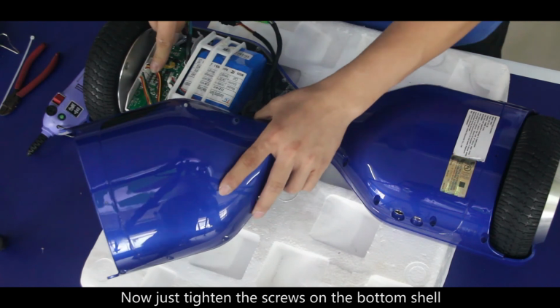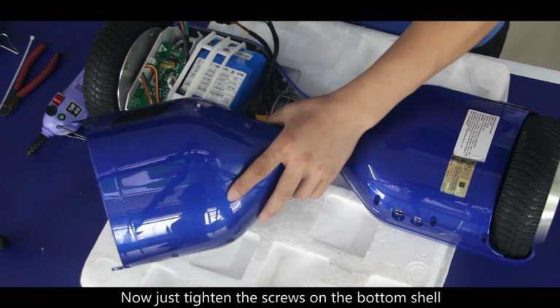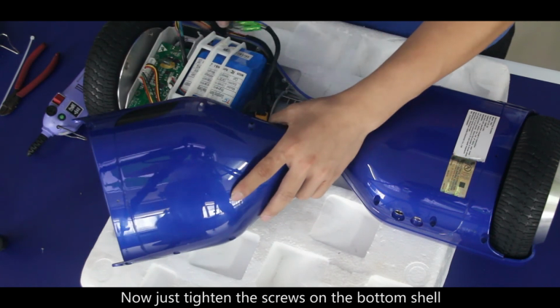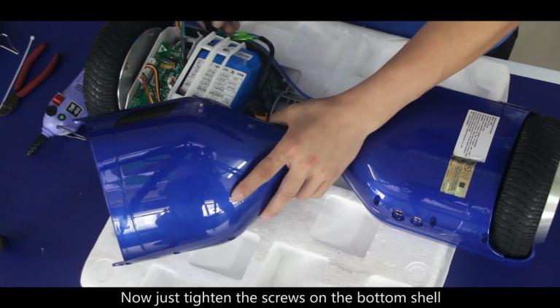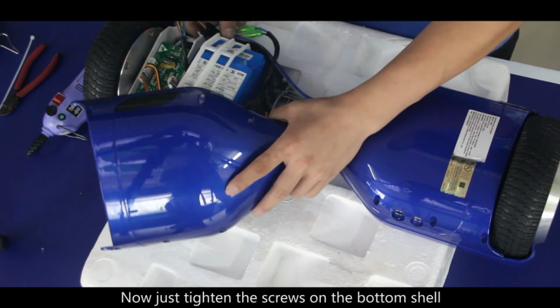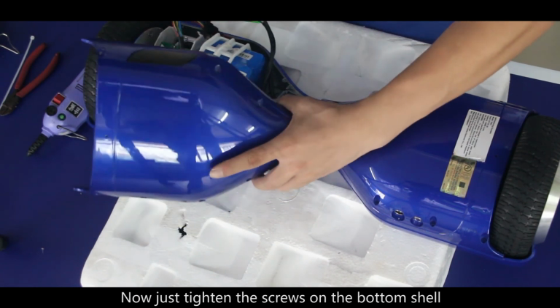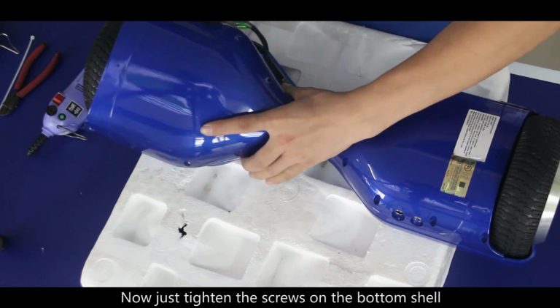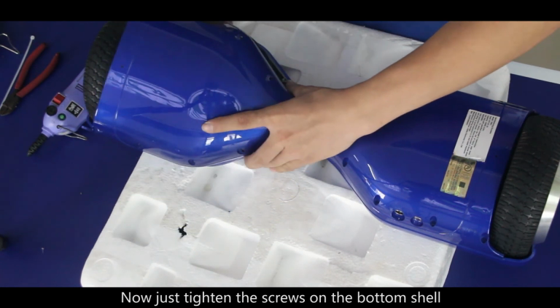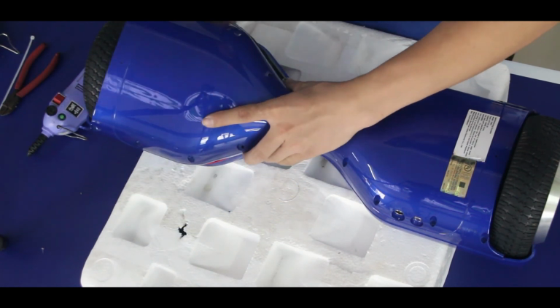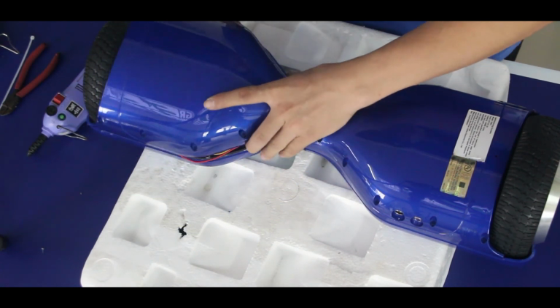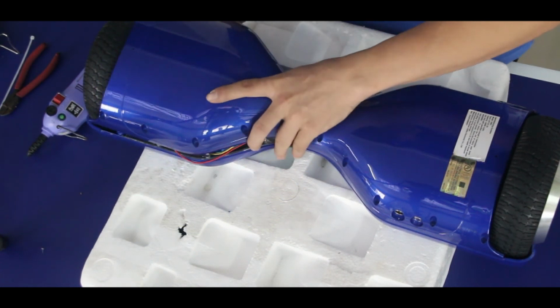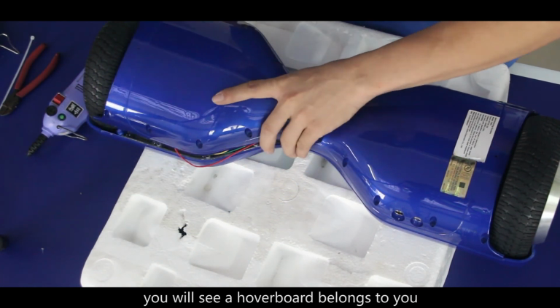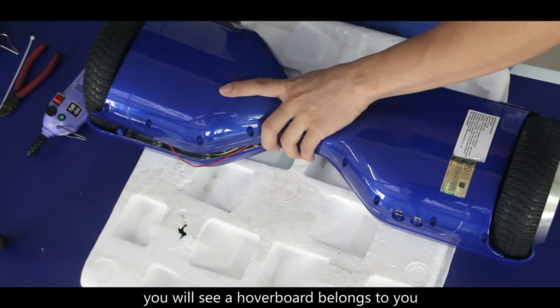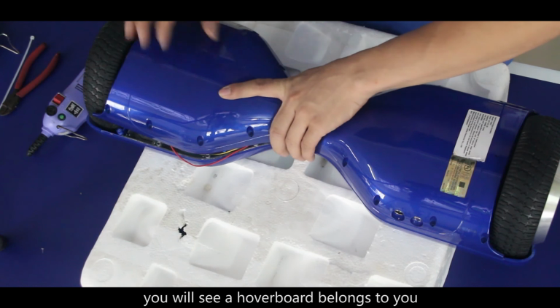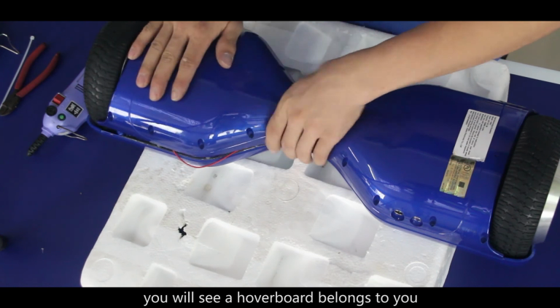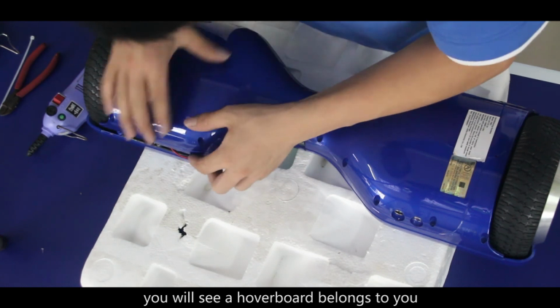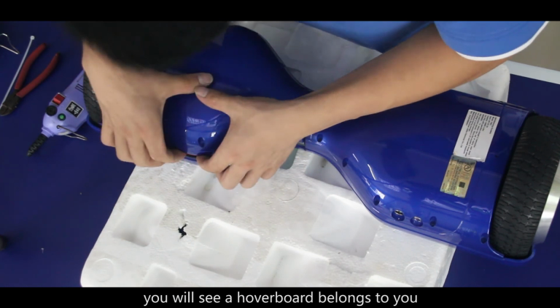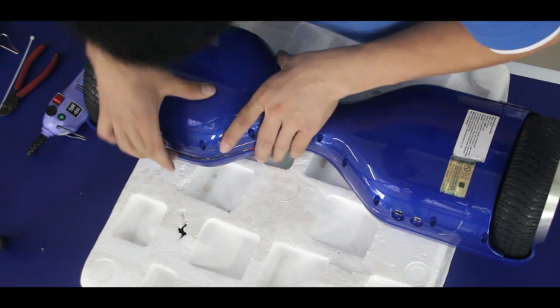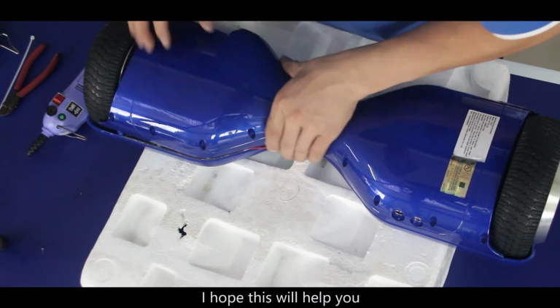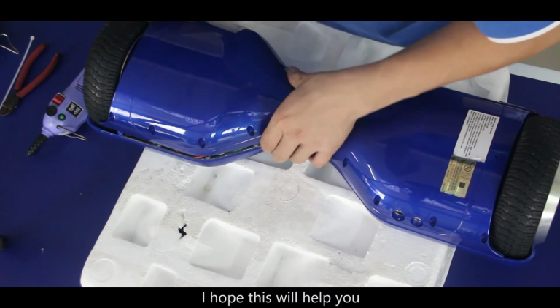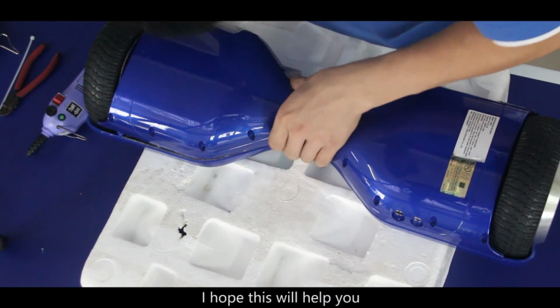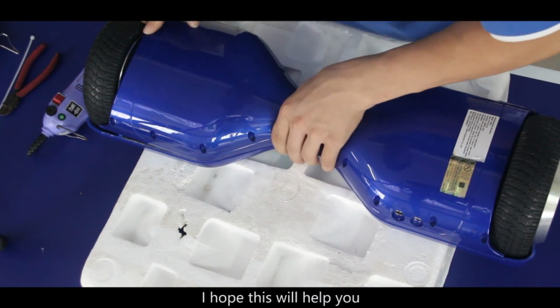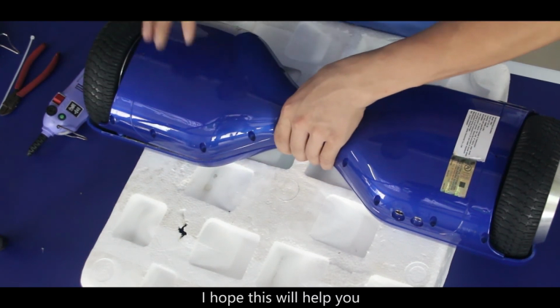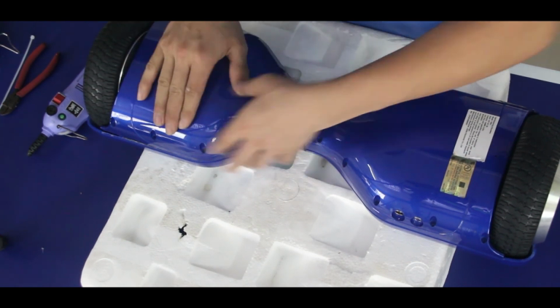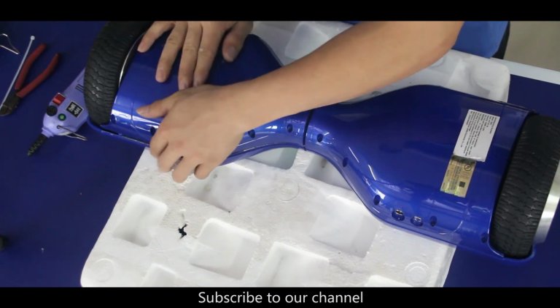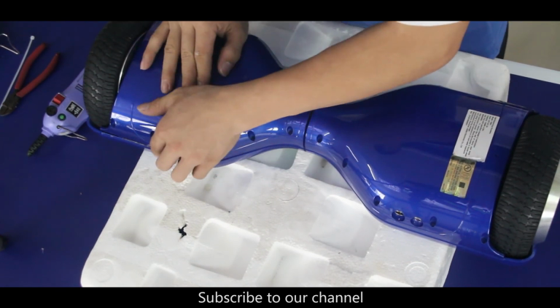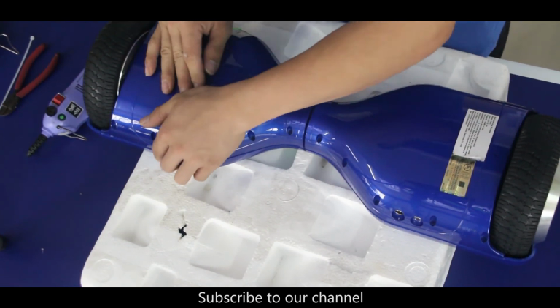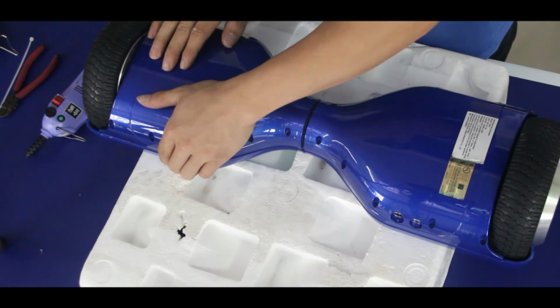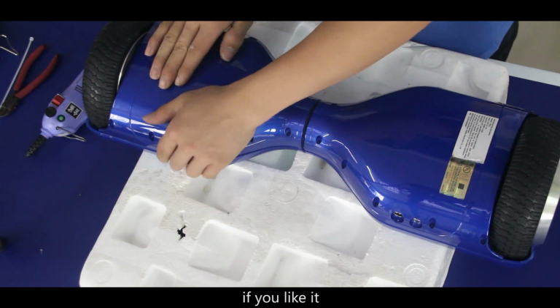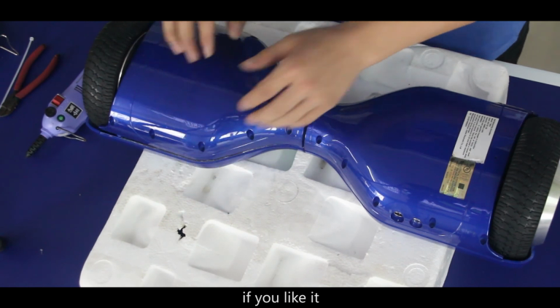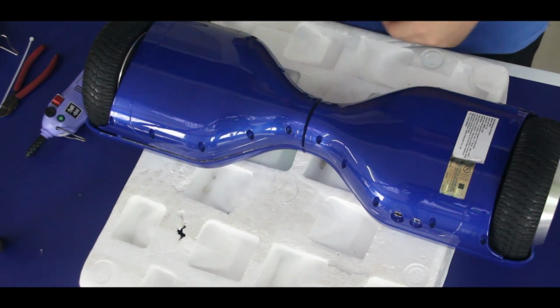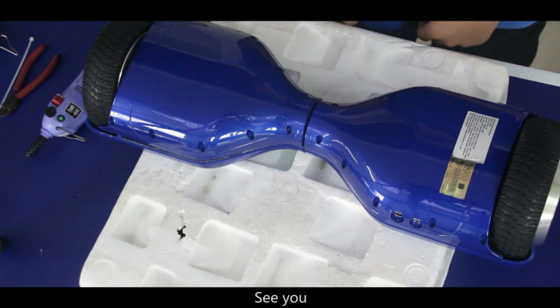Now just tighten the screws on the bottom shell and you will have a hoverboard of your own. I hope this will help you. Subscribe to our channel if you like it. See you.